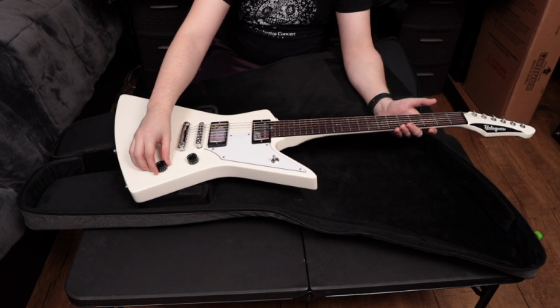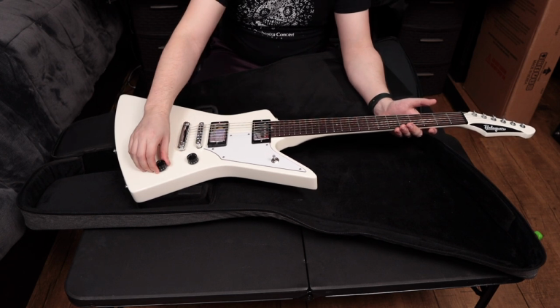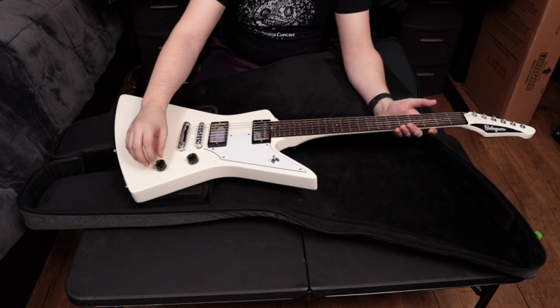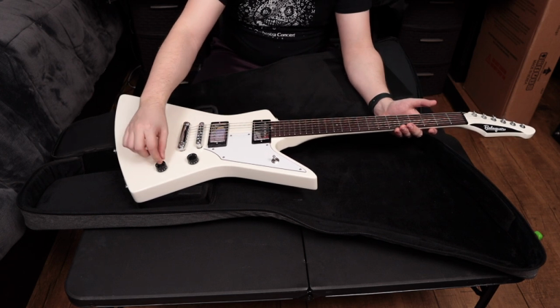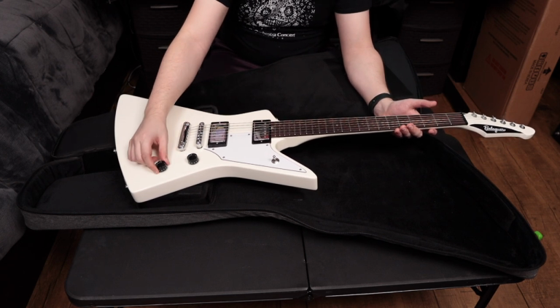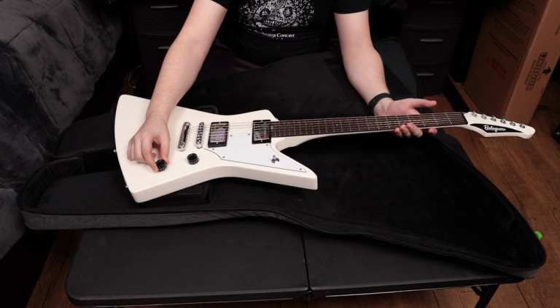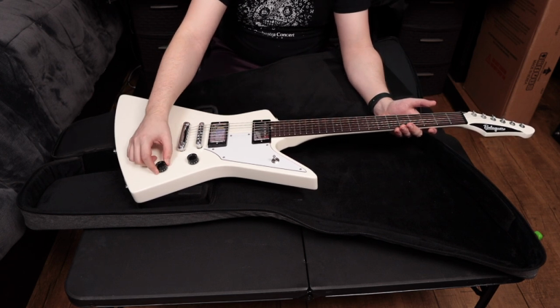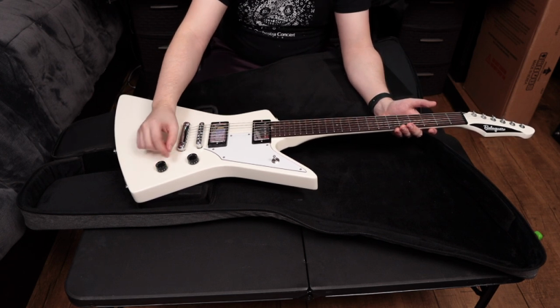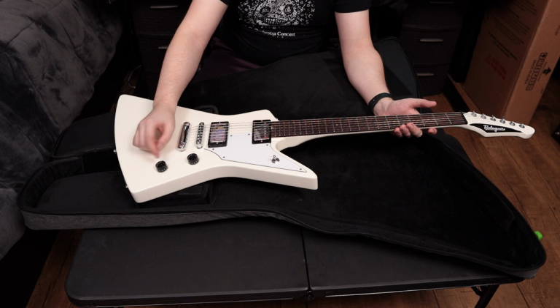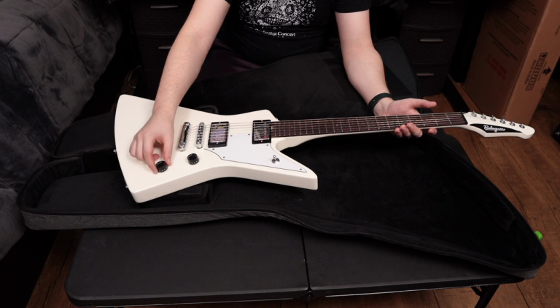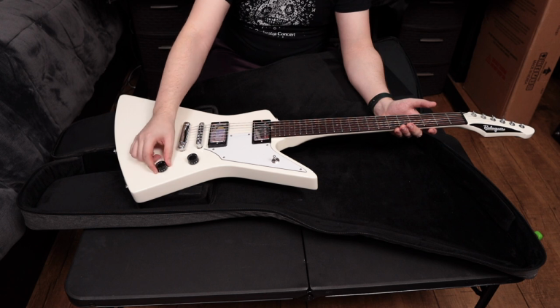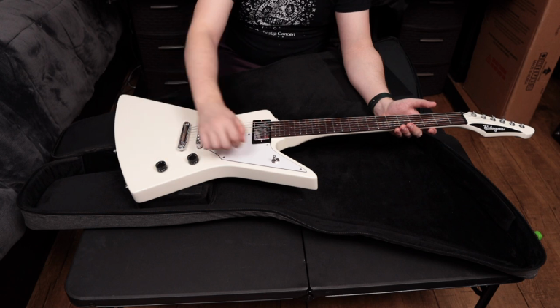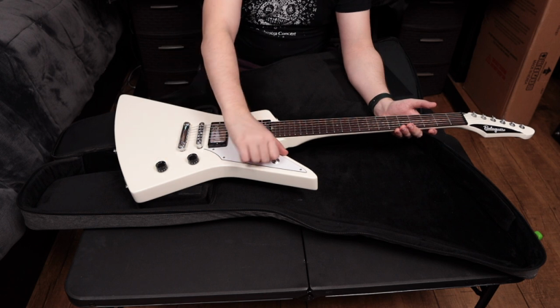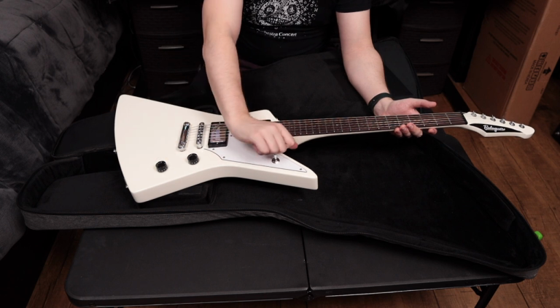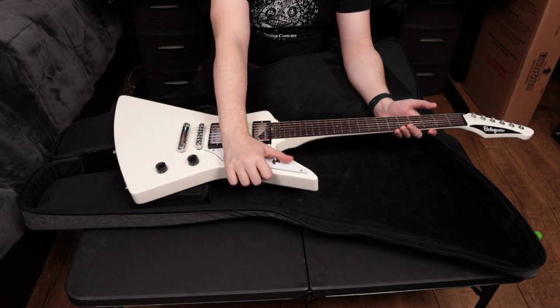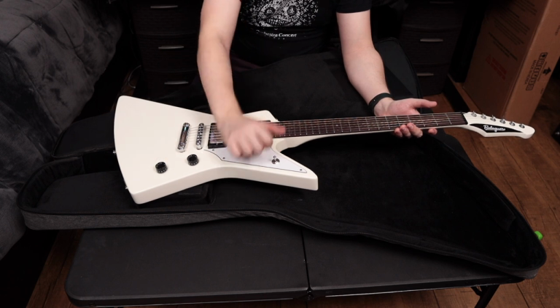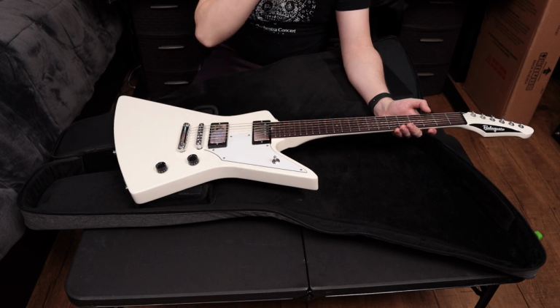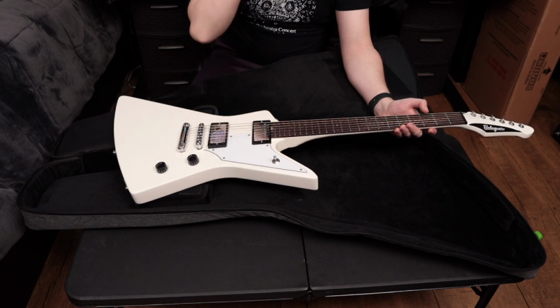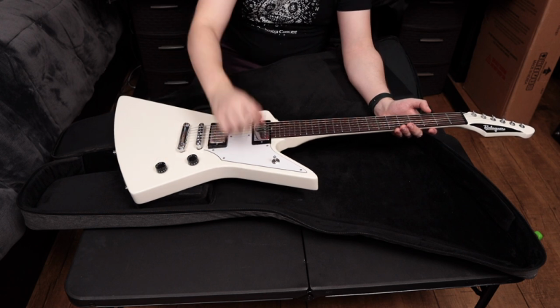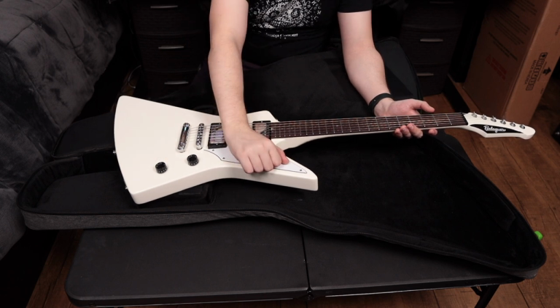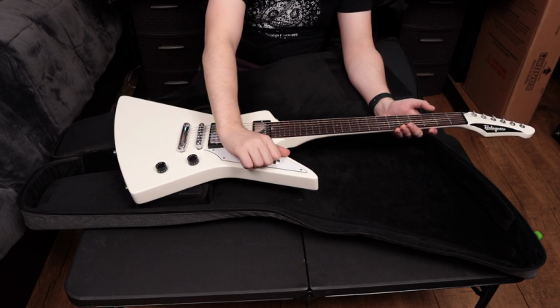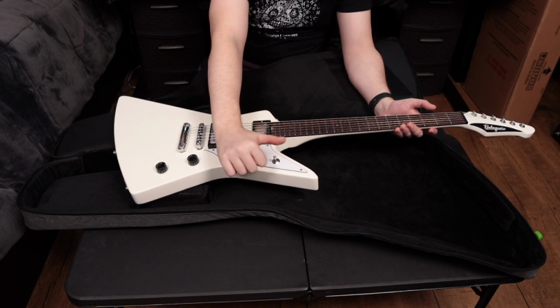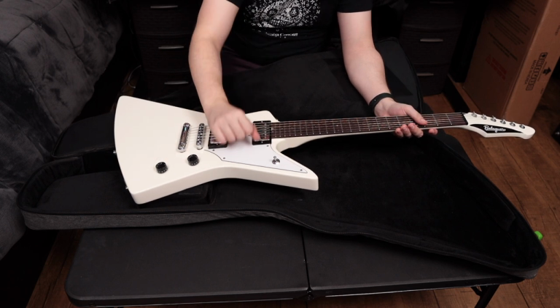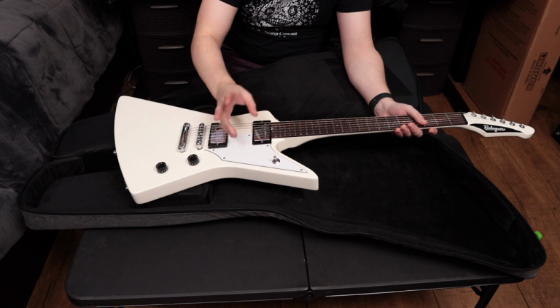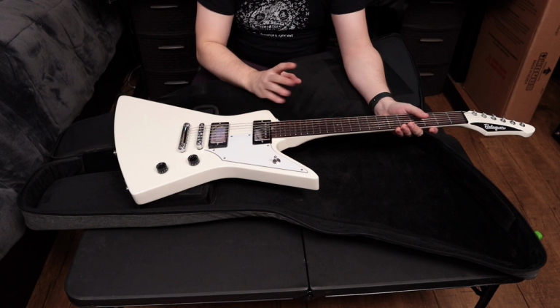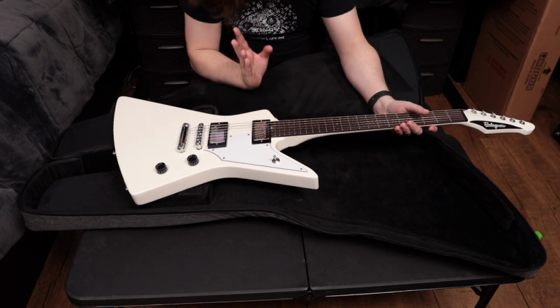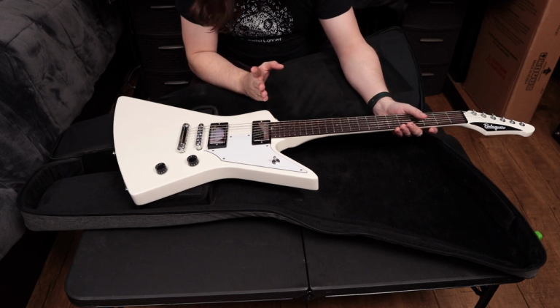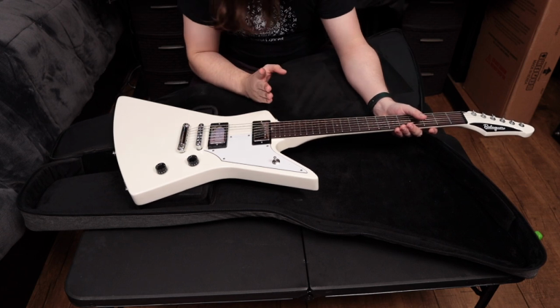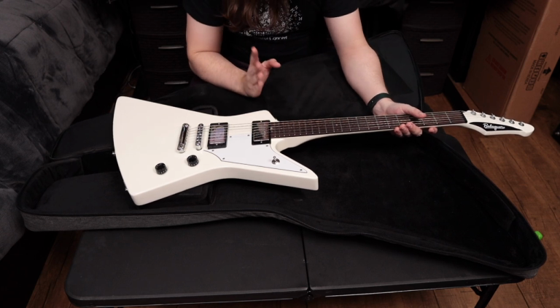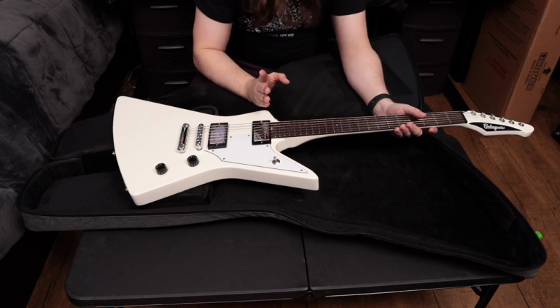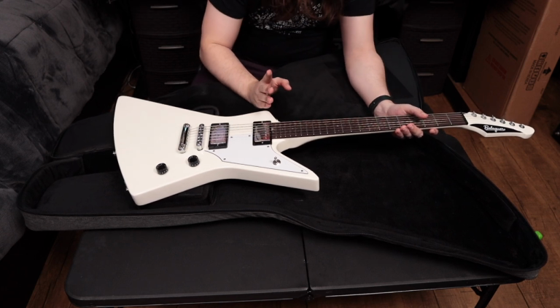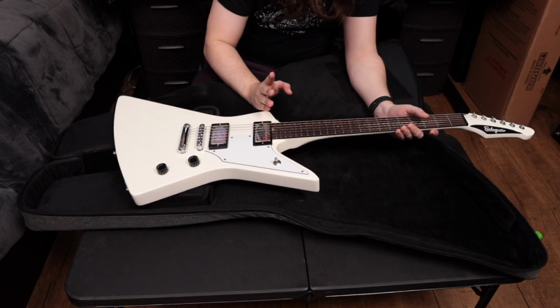Two humbucker pickups — I went for the Evergreen pickups just because those are kind of like a hot, rotted PAF-type pickup. It has a push-pull, so we've got a volume and a tone with a push-pull and a three-way selector switch — a really chunky, nice three-way selector switch.